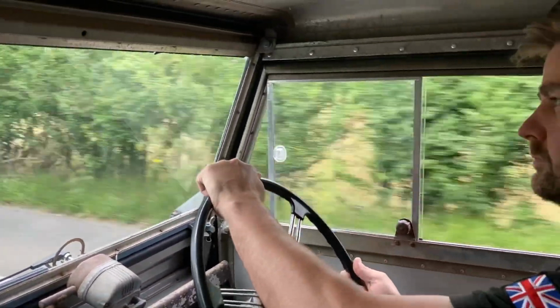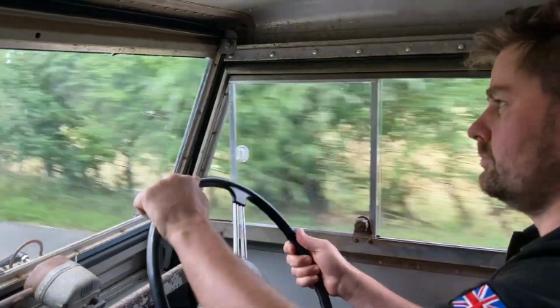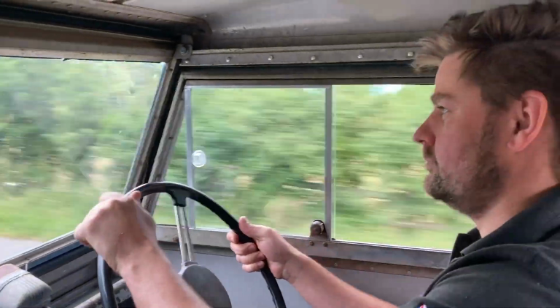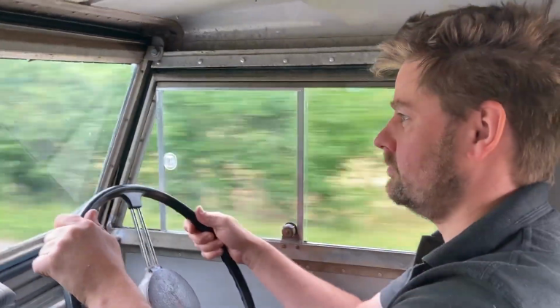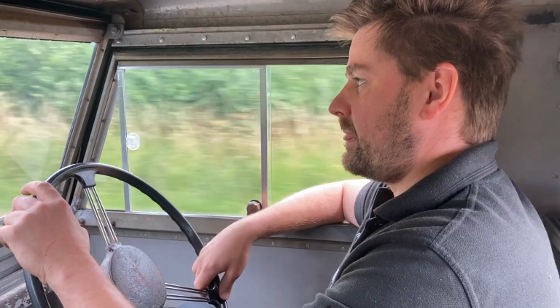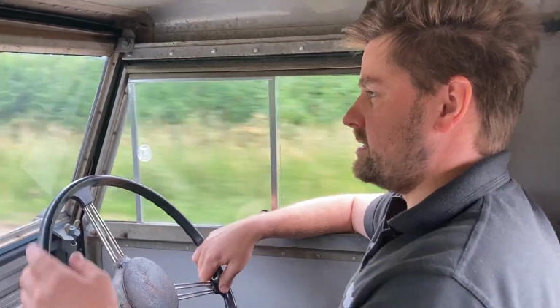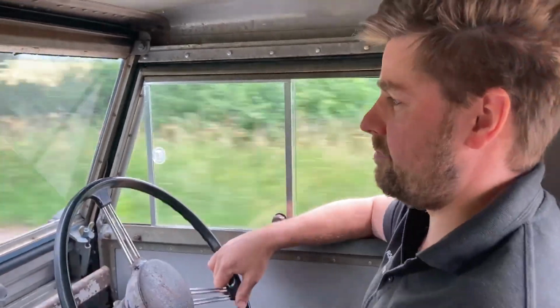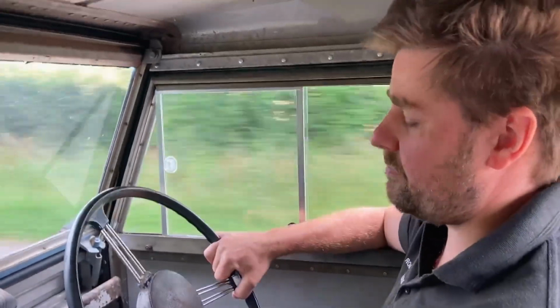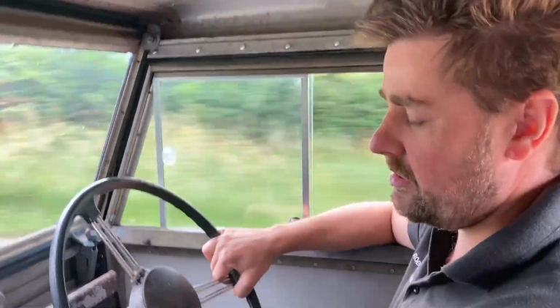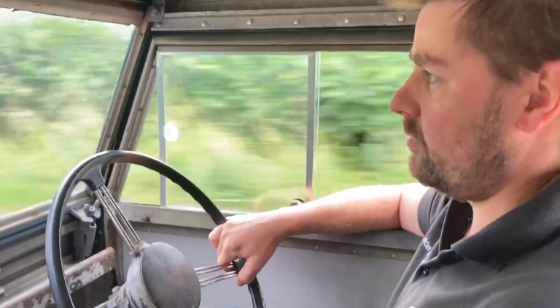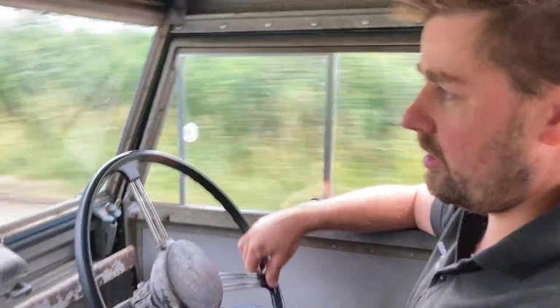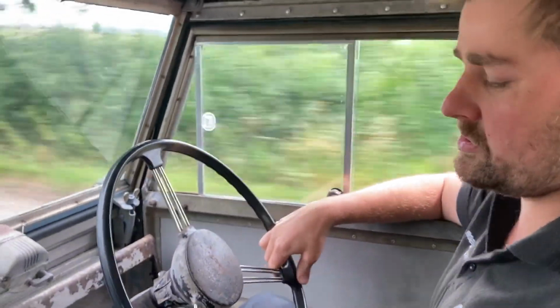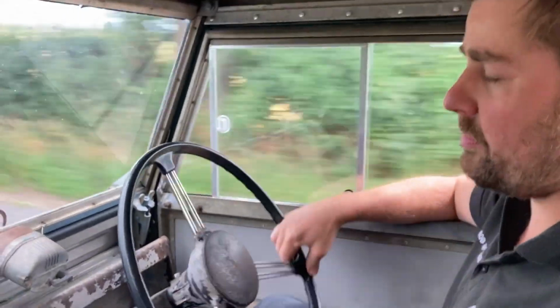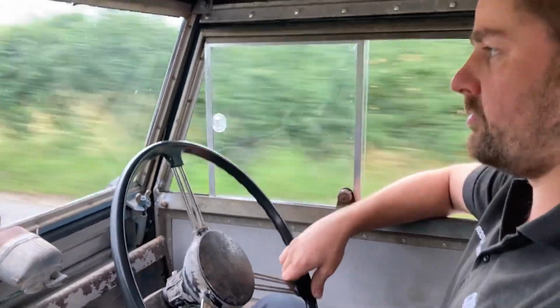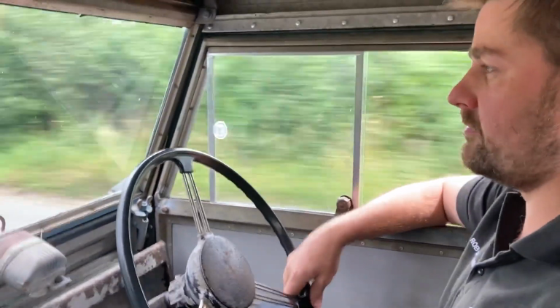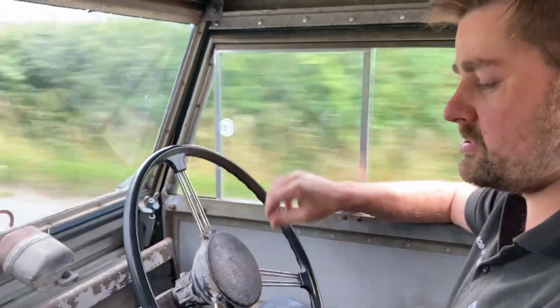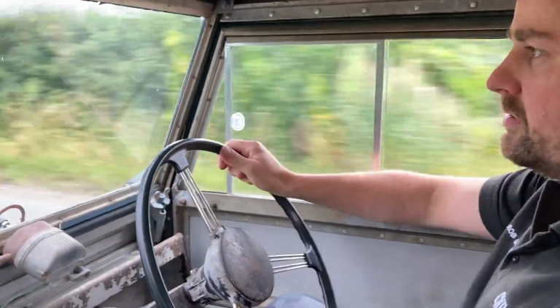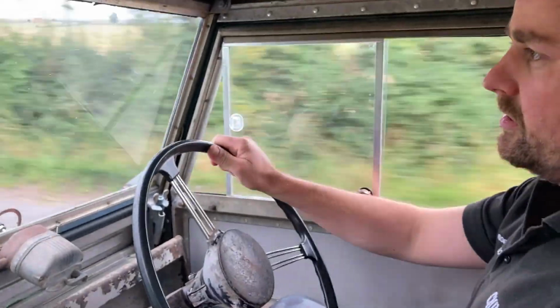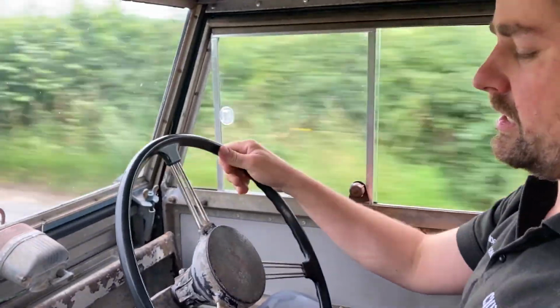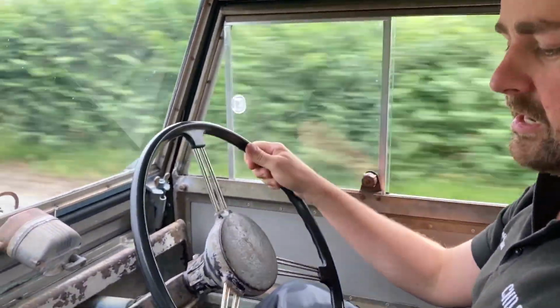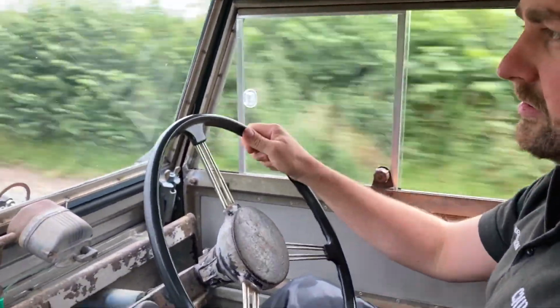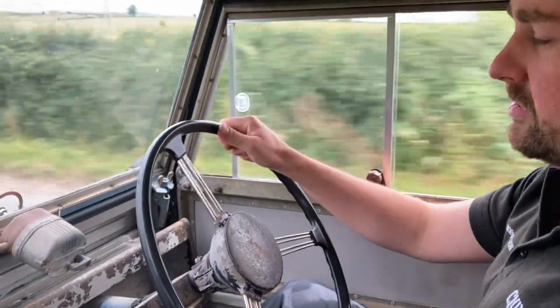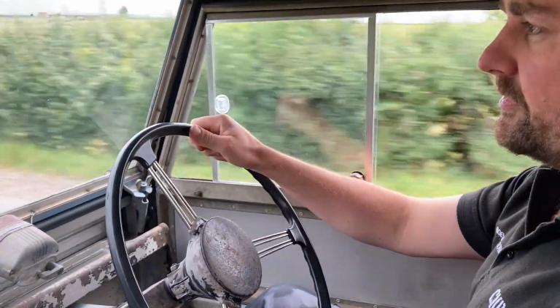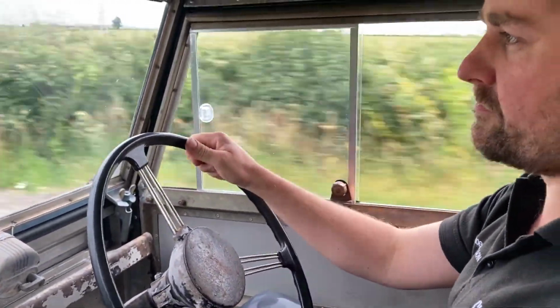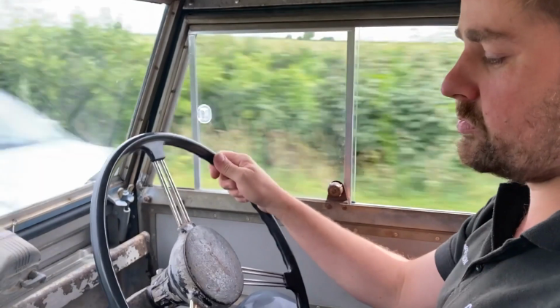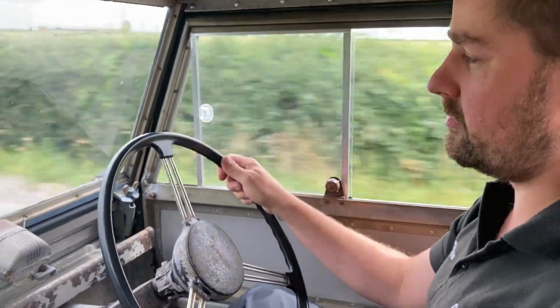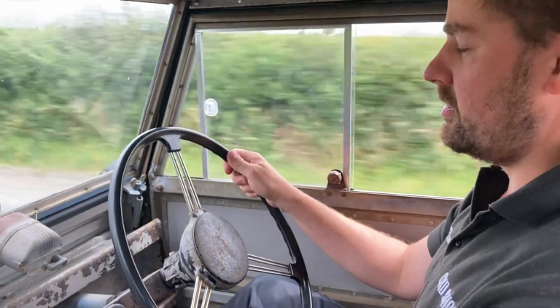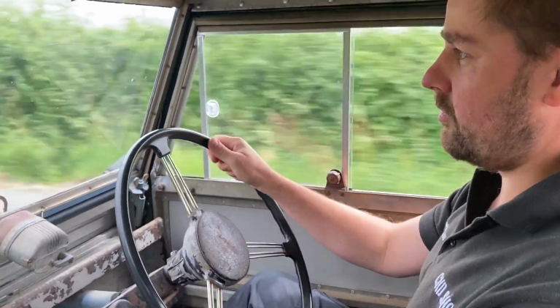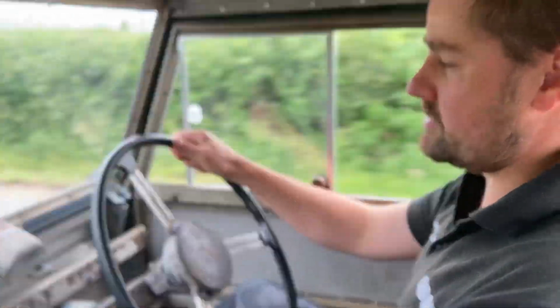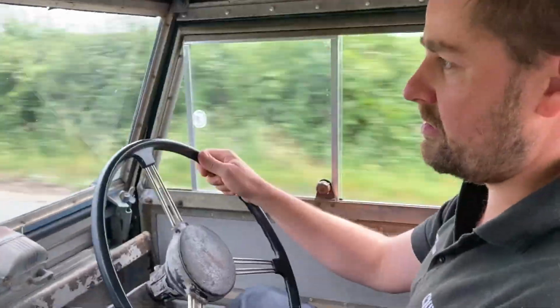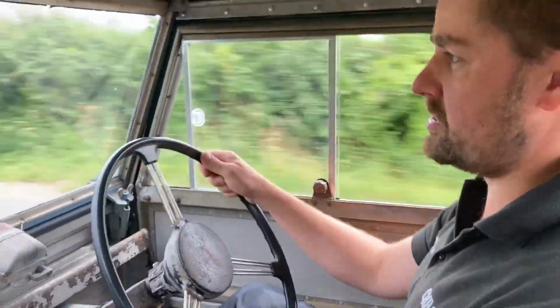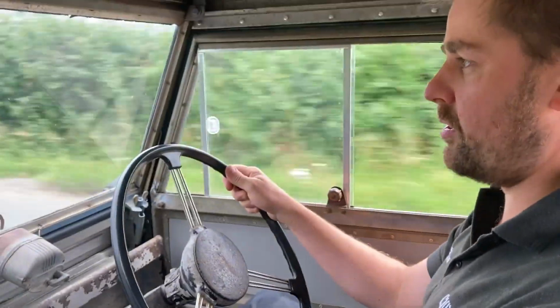Take it away Rob. This is a Patina 109 Aussie Trayback we've done for a Casper. It's a 1957 model, so recirculating ball steering parts.